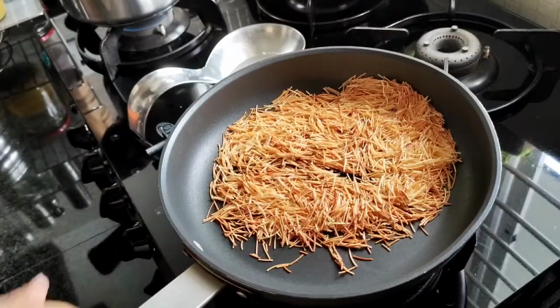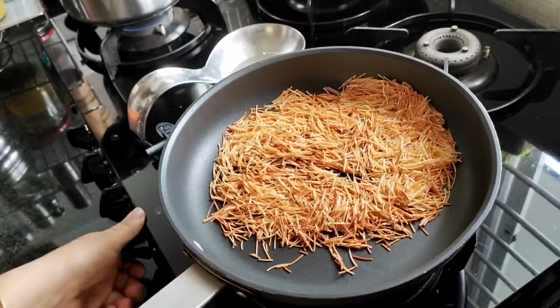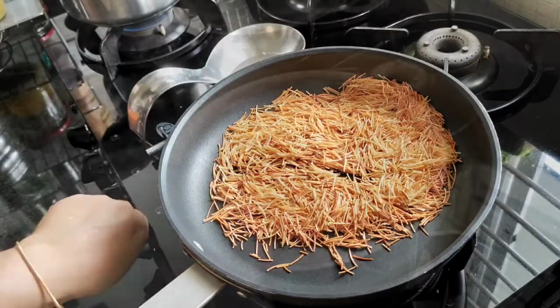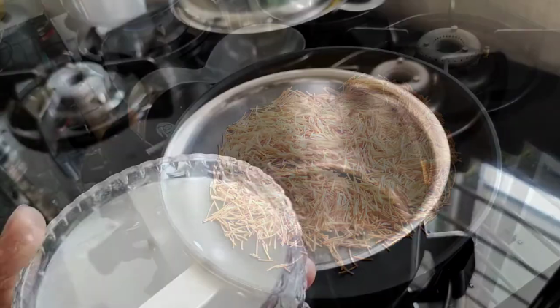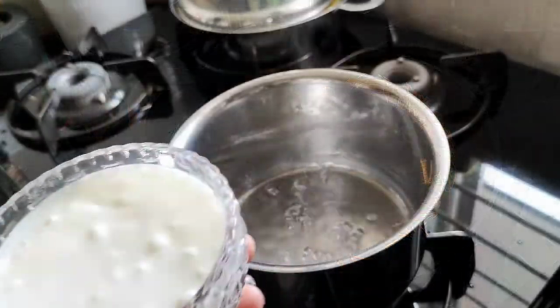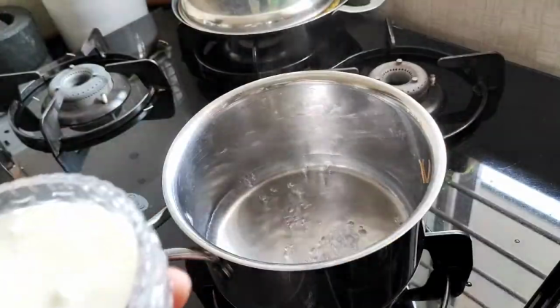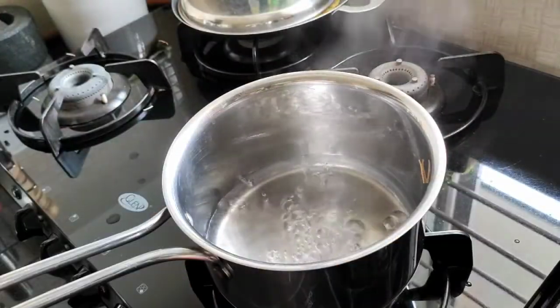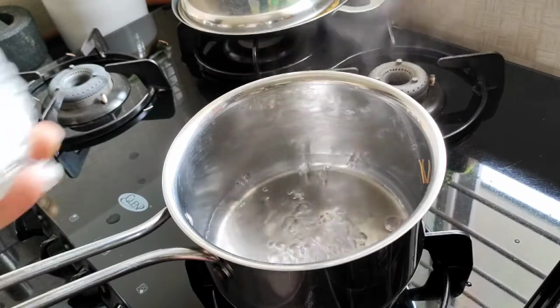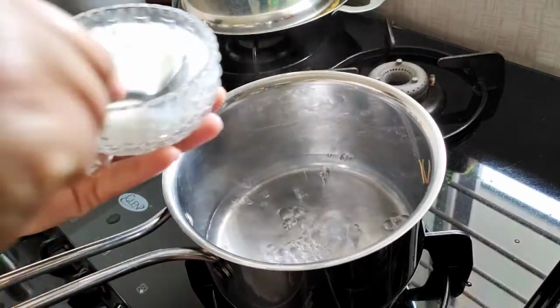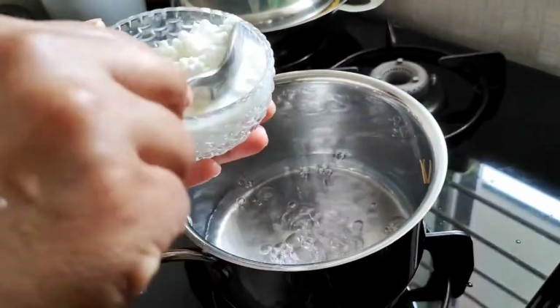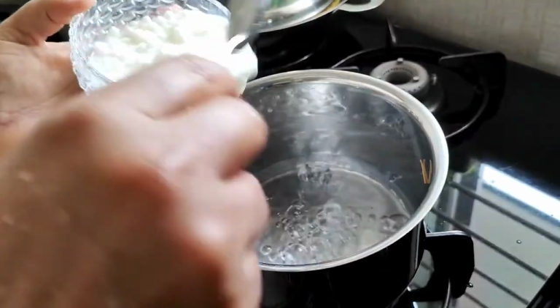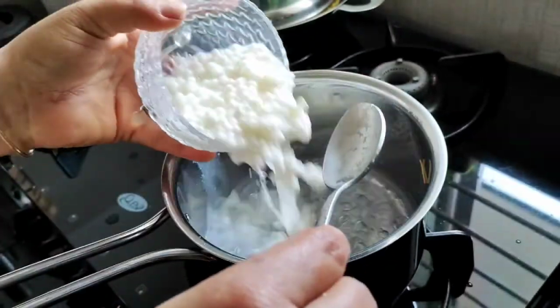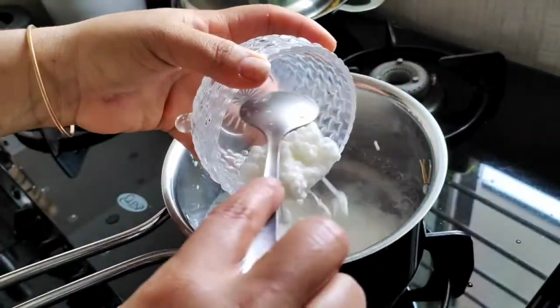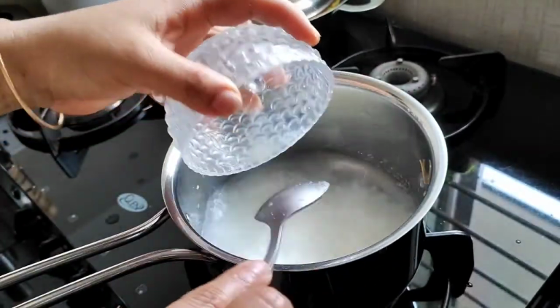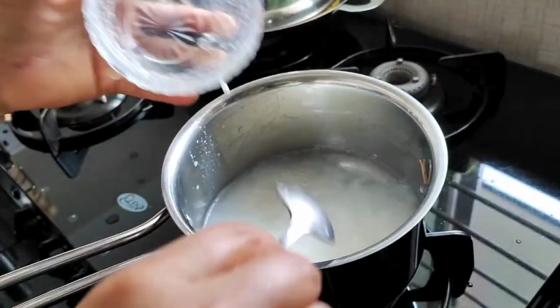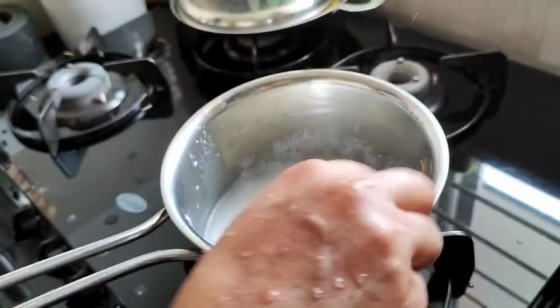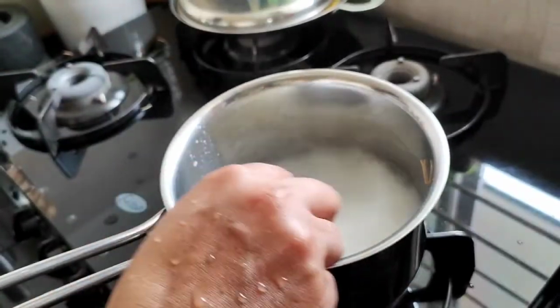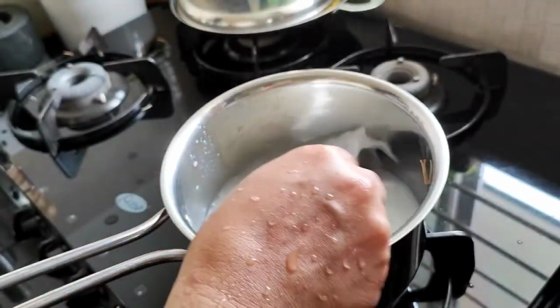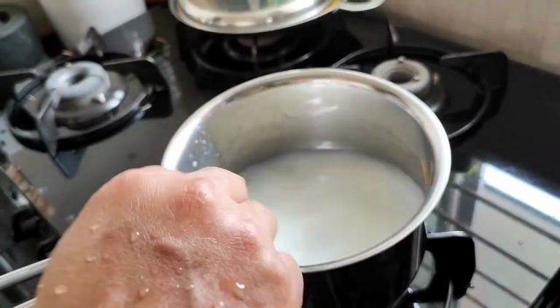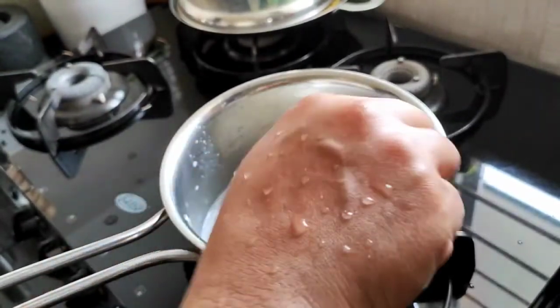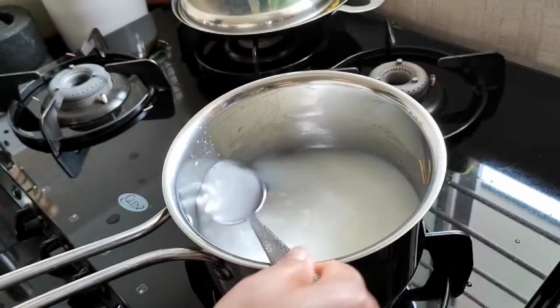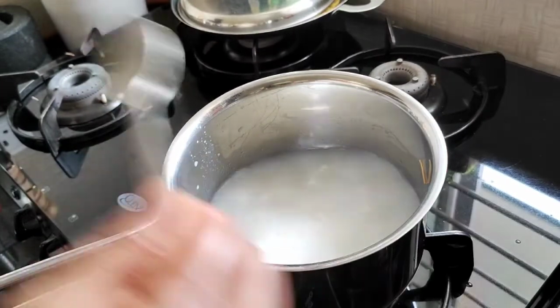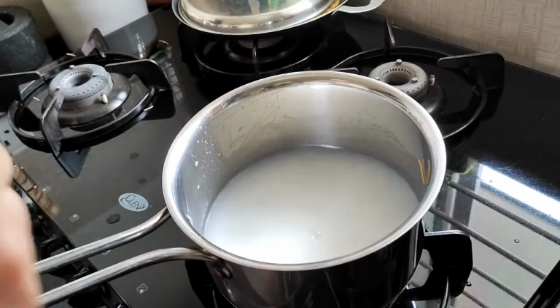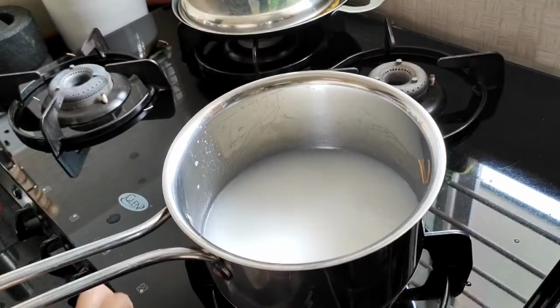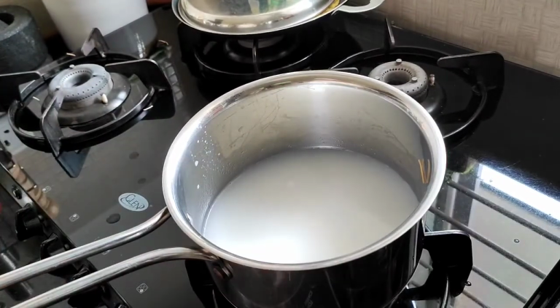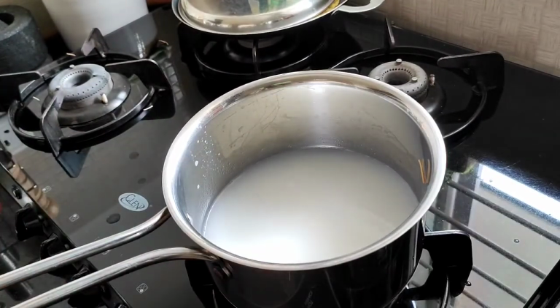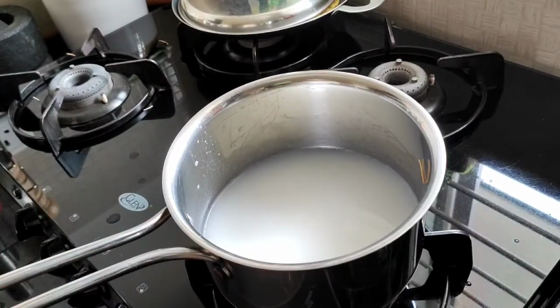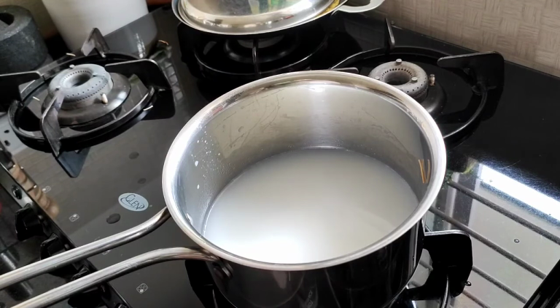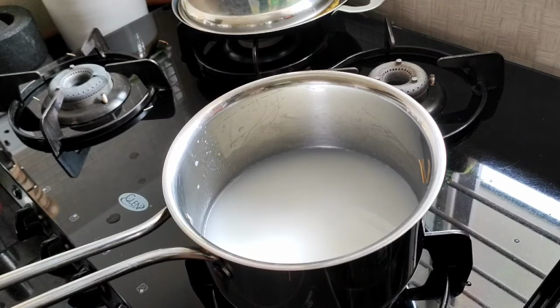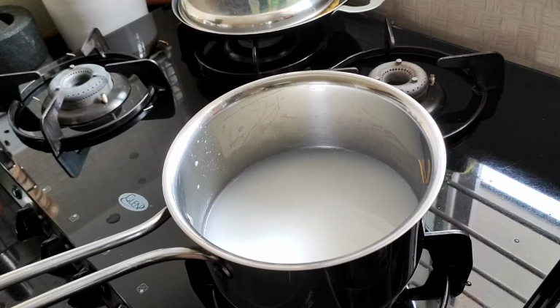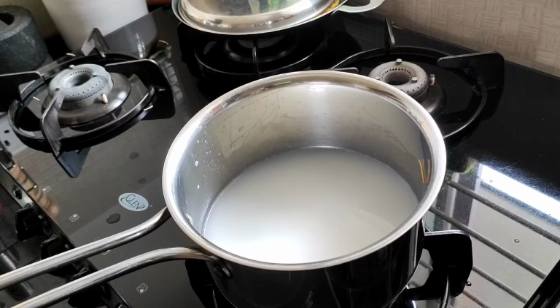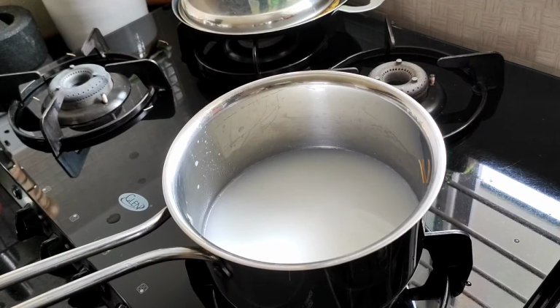Here we will fry it with that. I will not be able to cut it all, so we will put a nice bath and wash with shaviki.